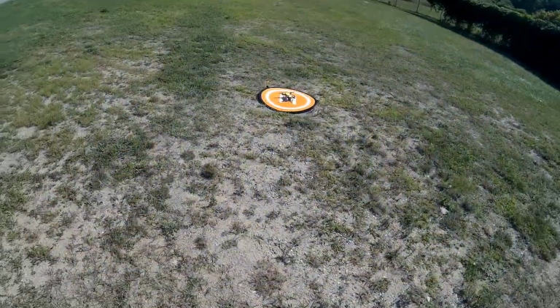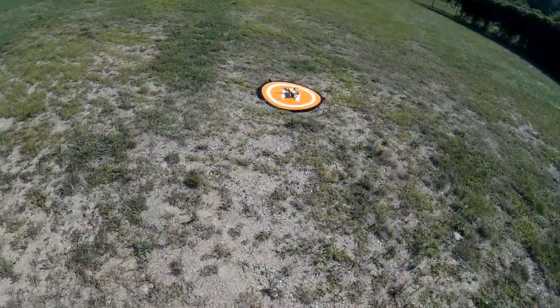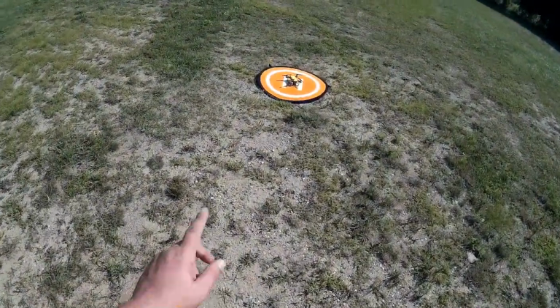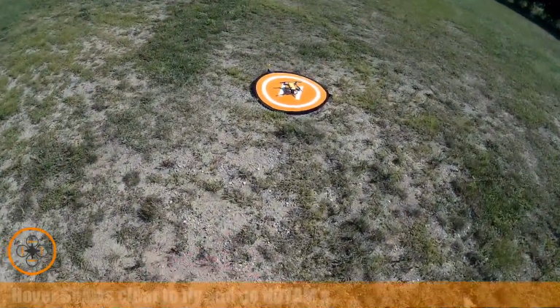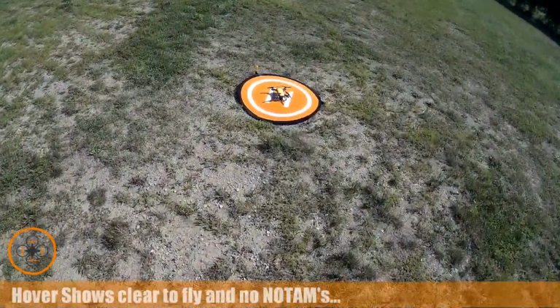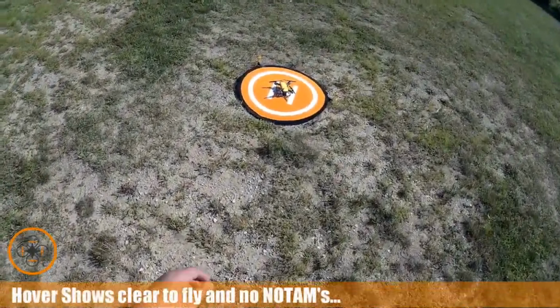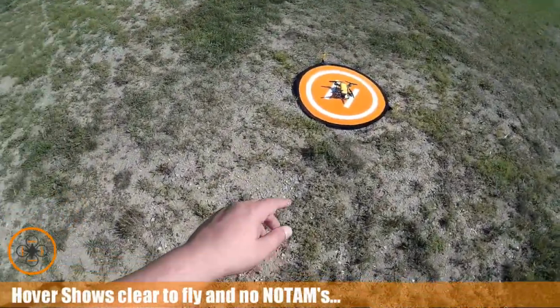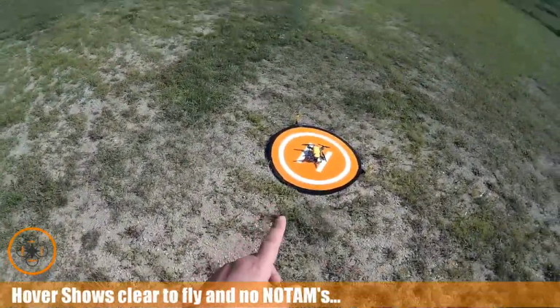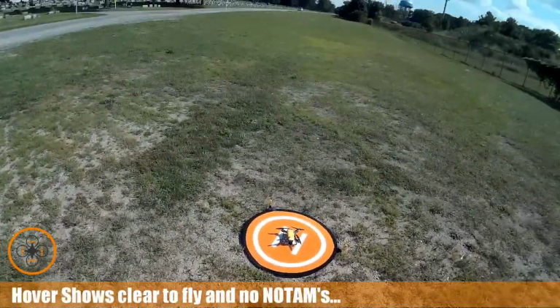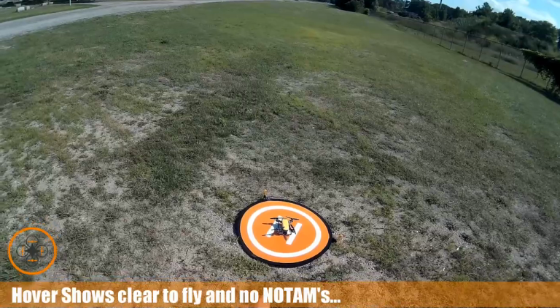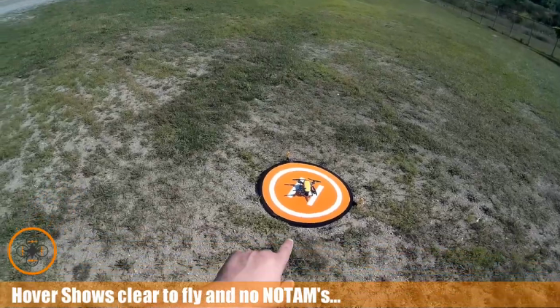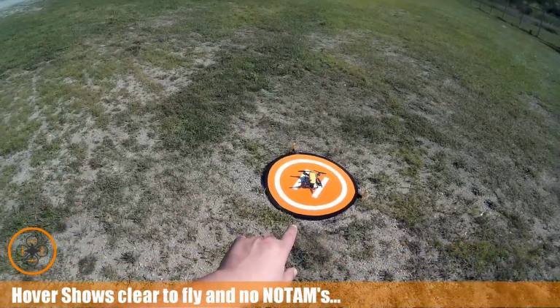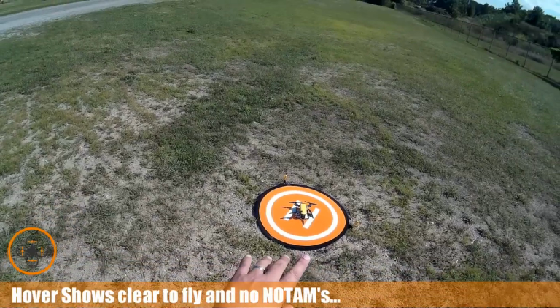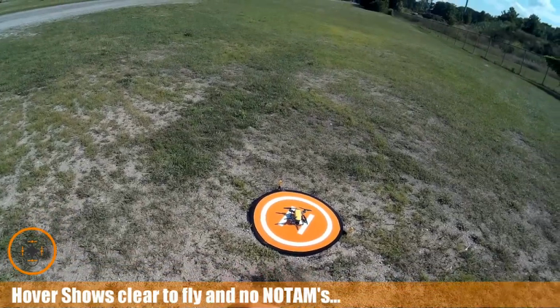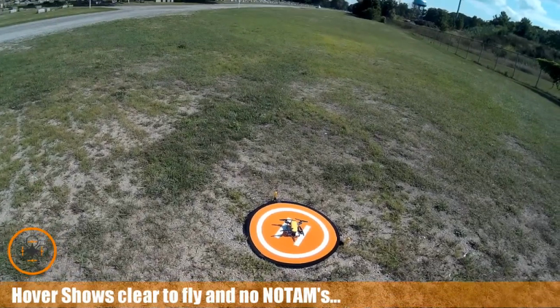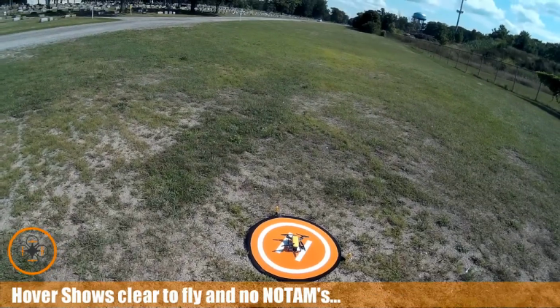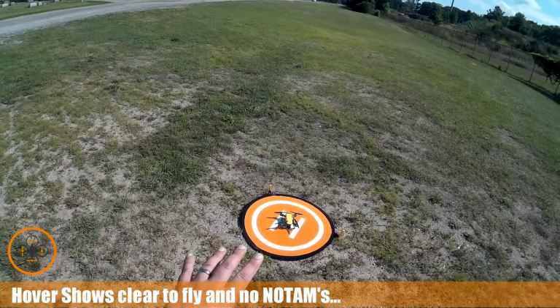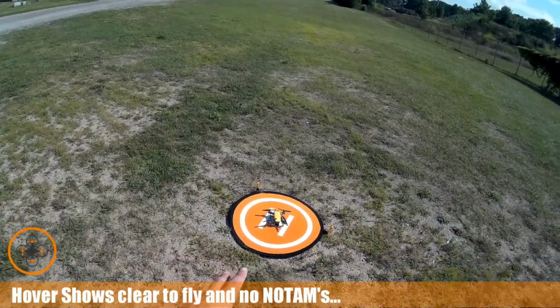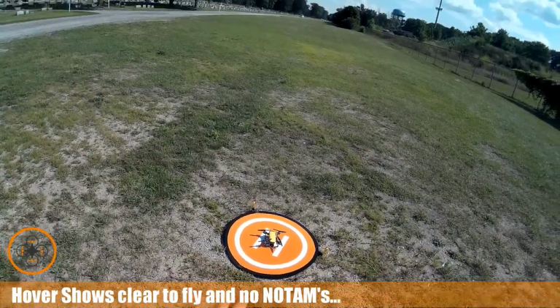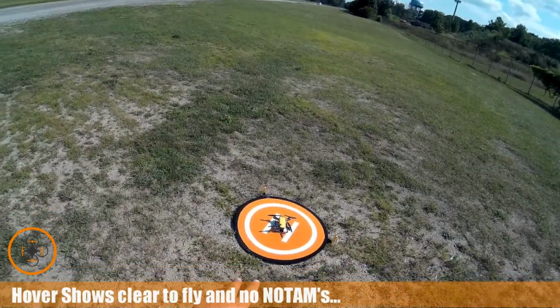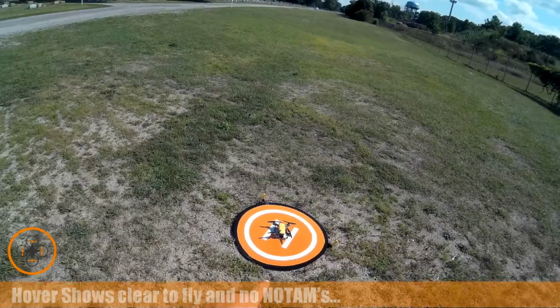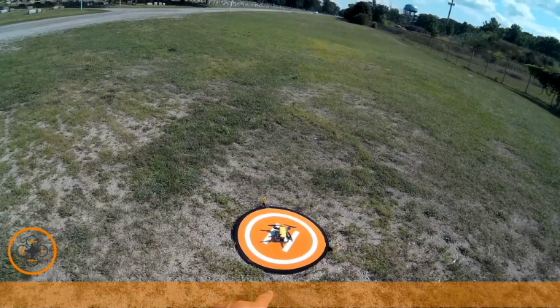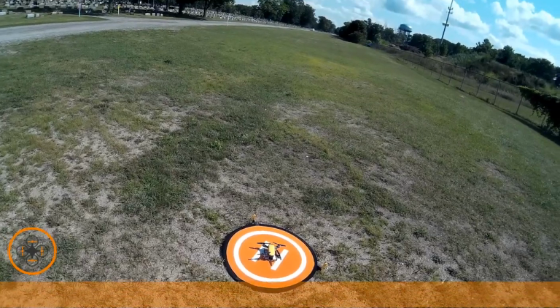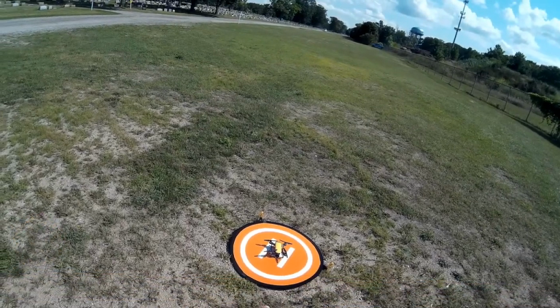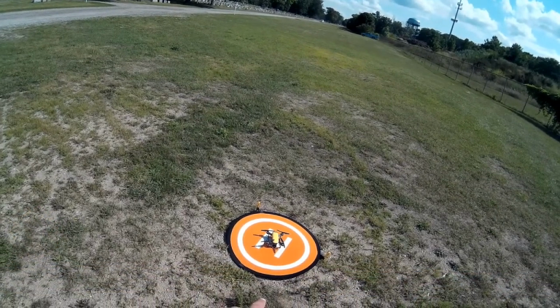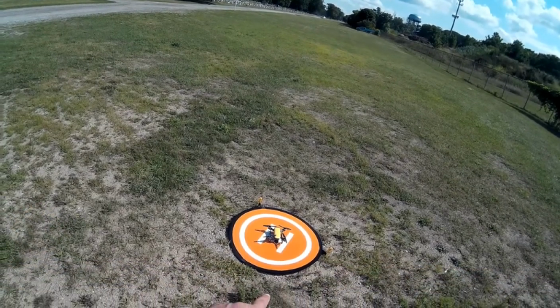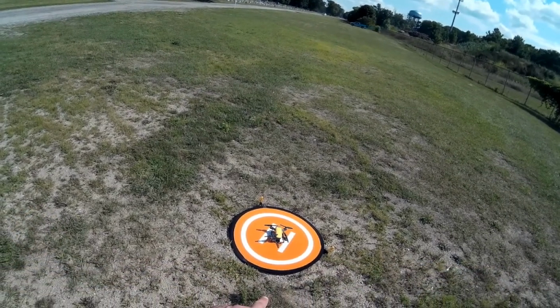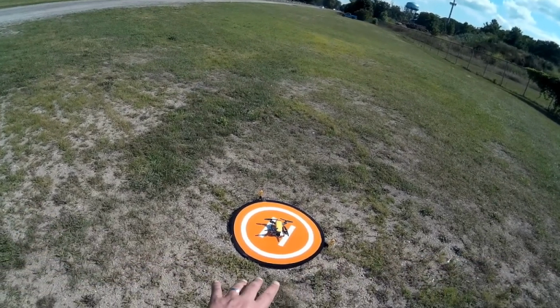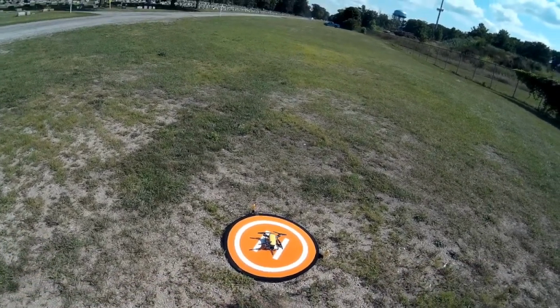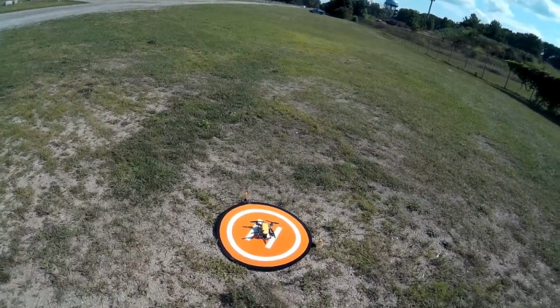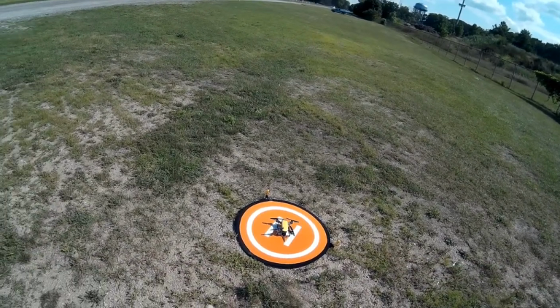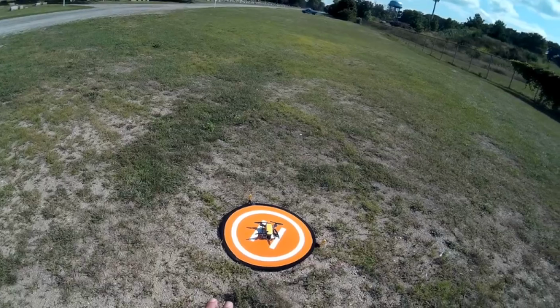Welcome to this episode of Video Drone by DIY3DTech.com. Today we've got the Spark out and something a little bit different. I've designed and 3D printed an adapter to carry an 808 keychain camera on the leg, so I'm going to see how this works.